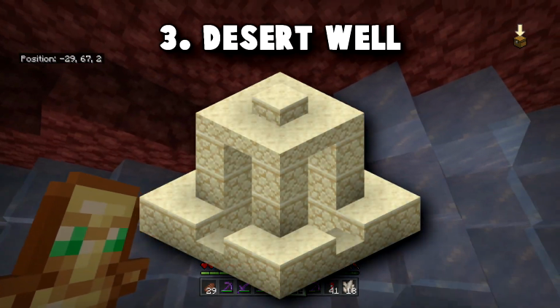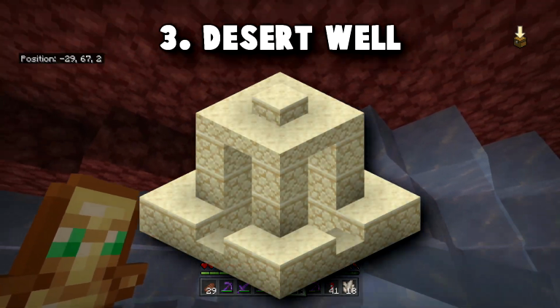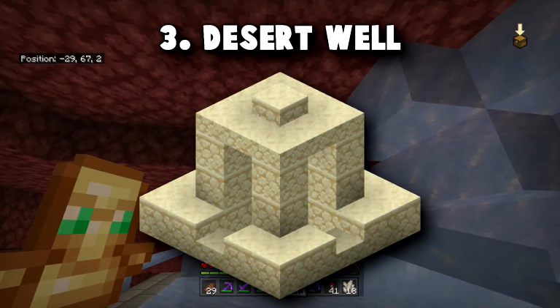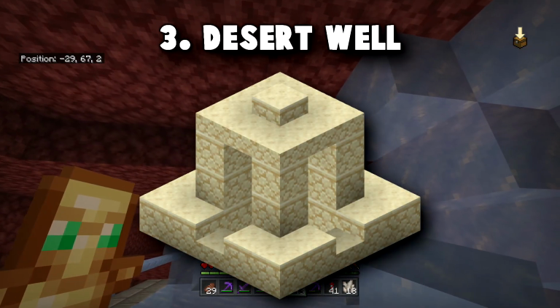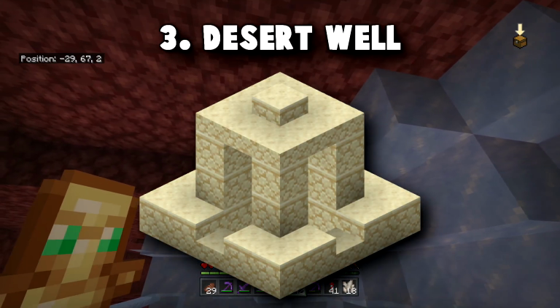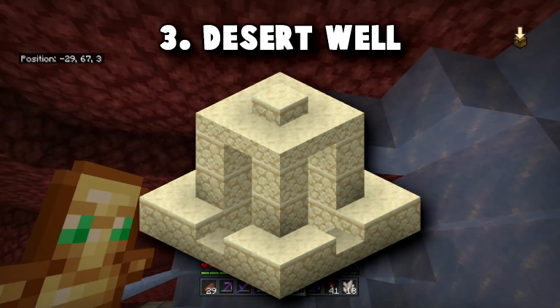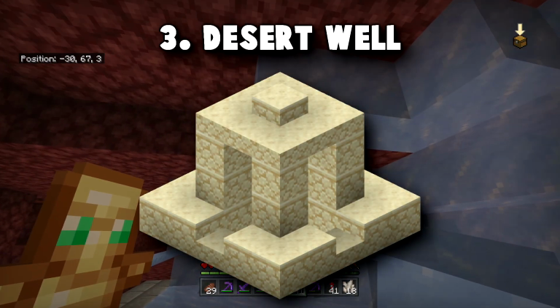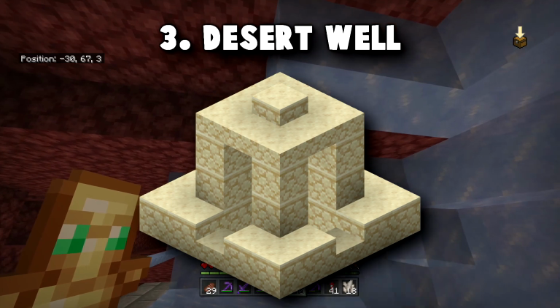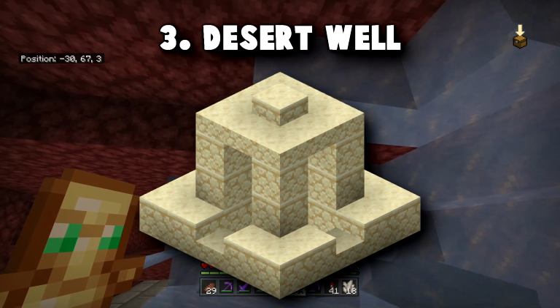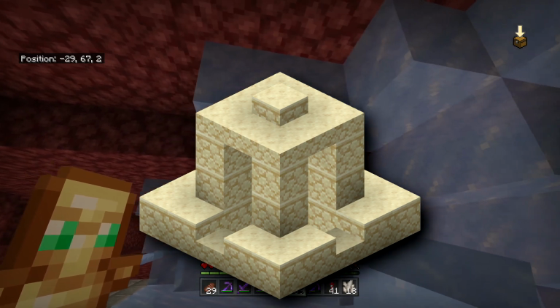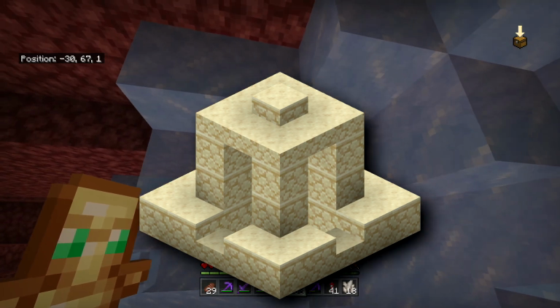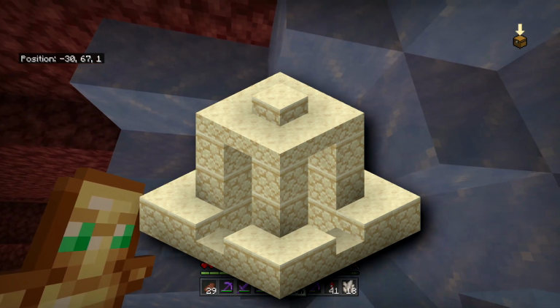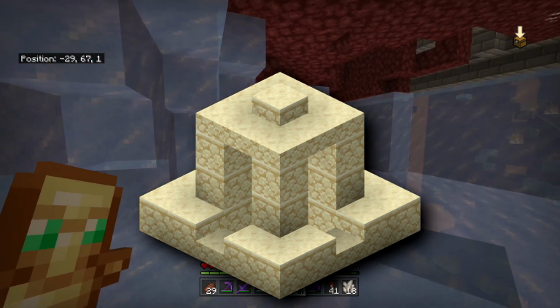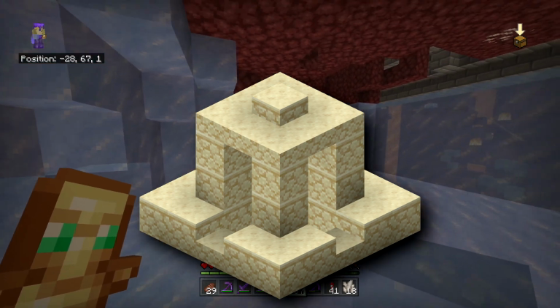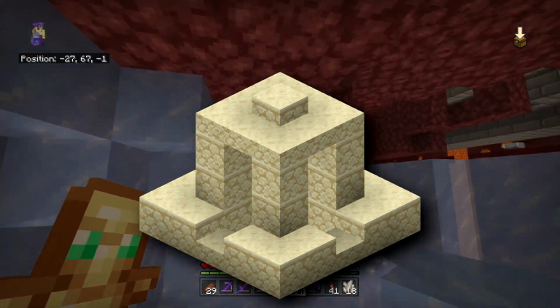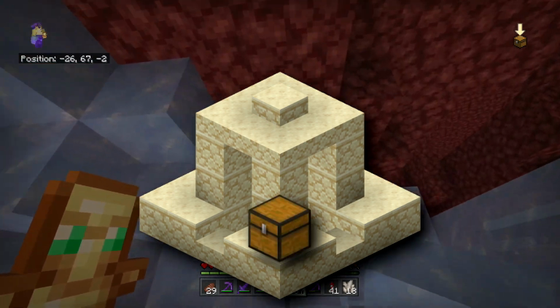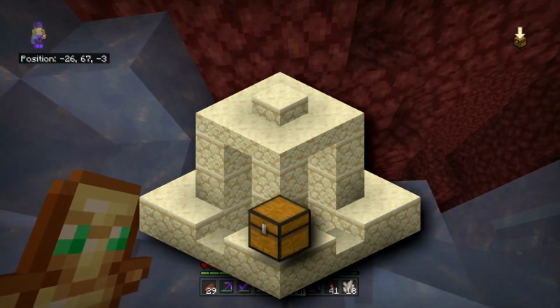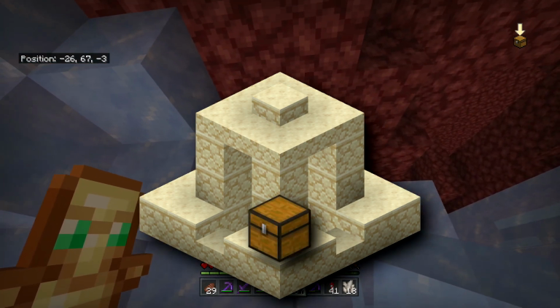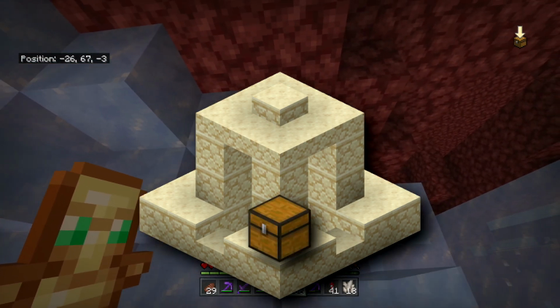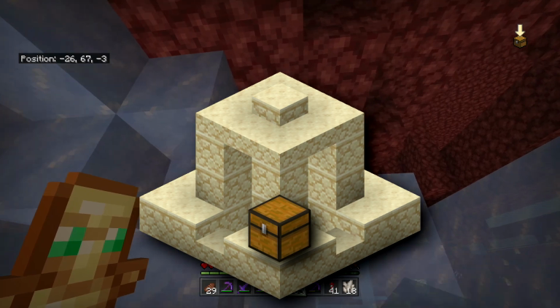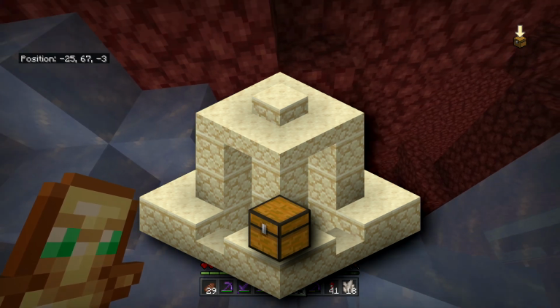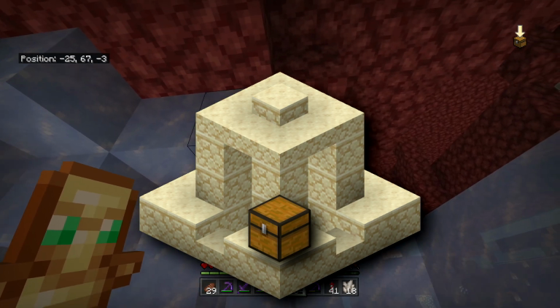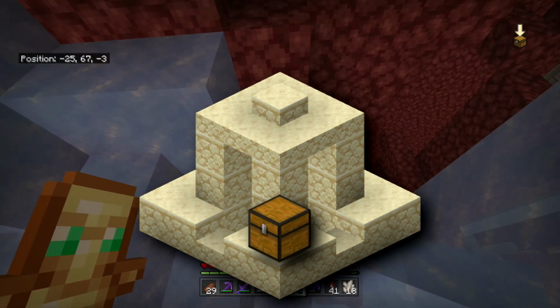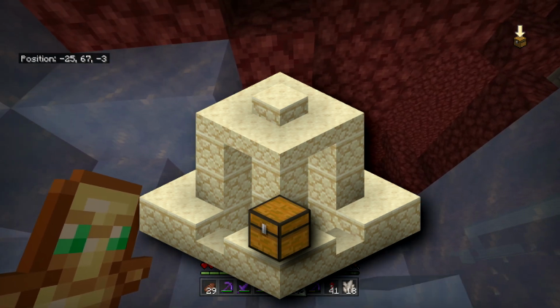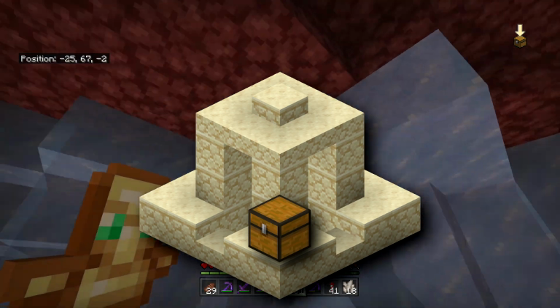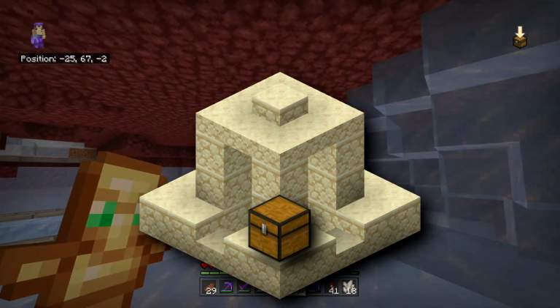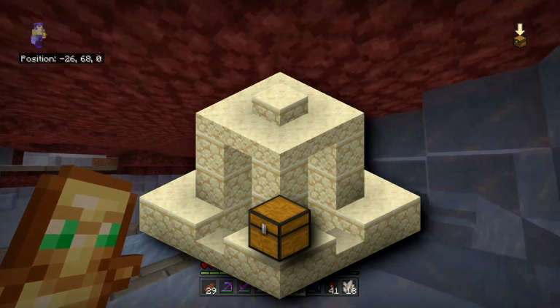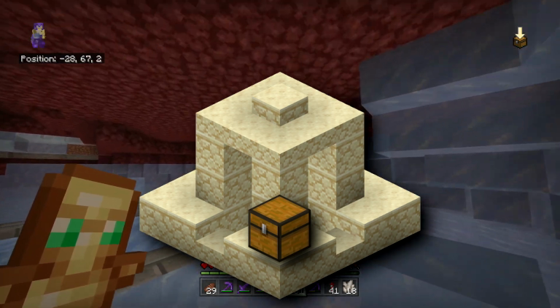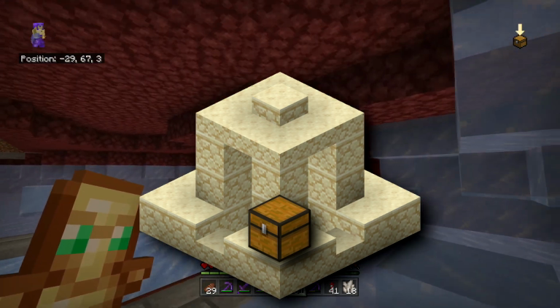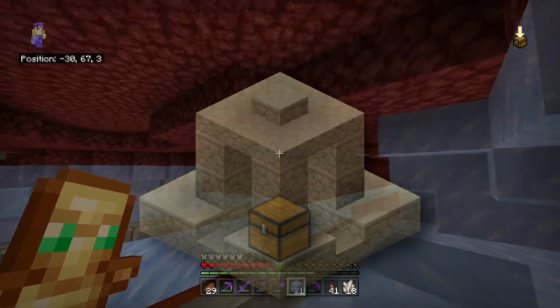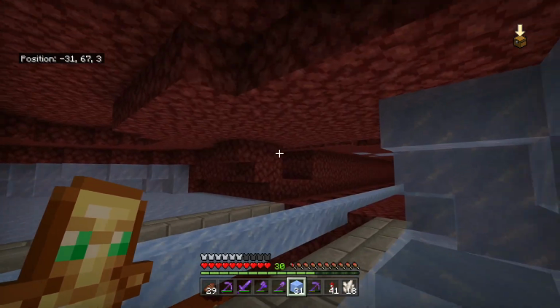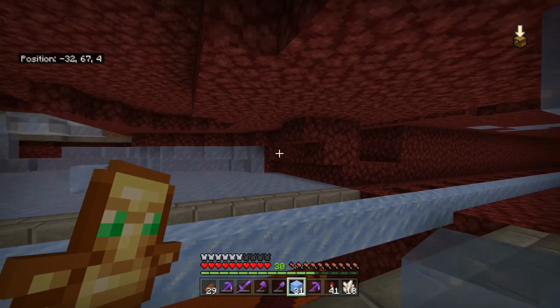The next thing that needs an update is the desert well — just kidding. The desert well is entirely beyond saving. I don't think there's a single thing you could do to it besides adding a chest that would make it exciting, and if you added a chest it would just be like every other structure. The desert well cannot be saved.